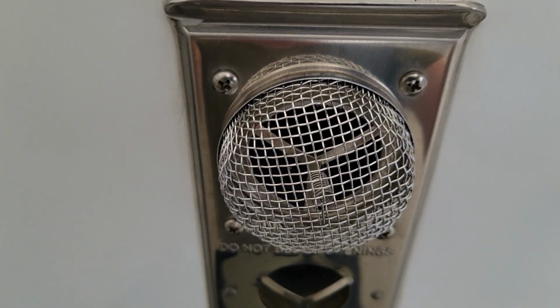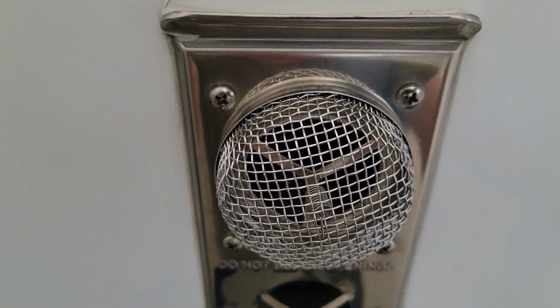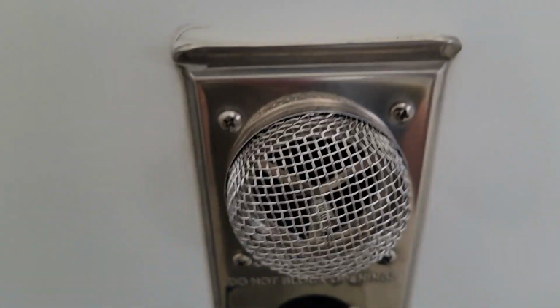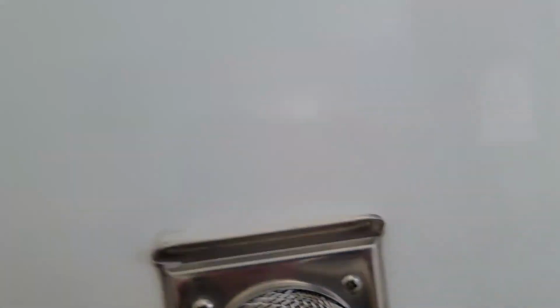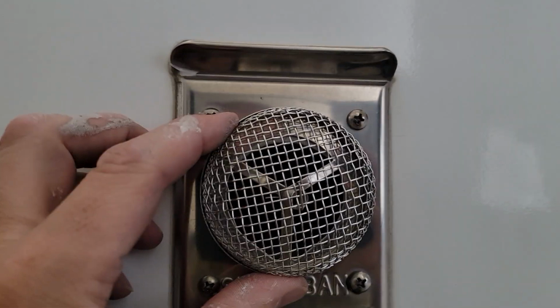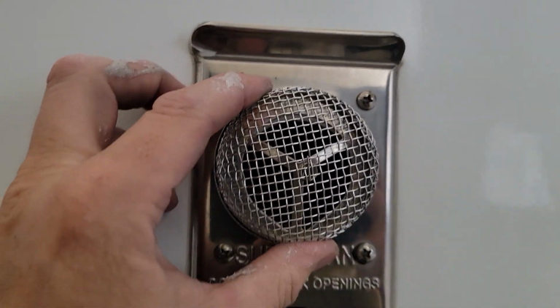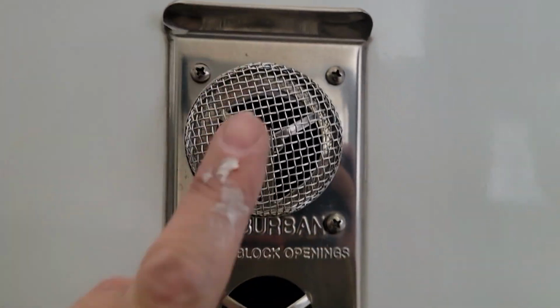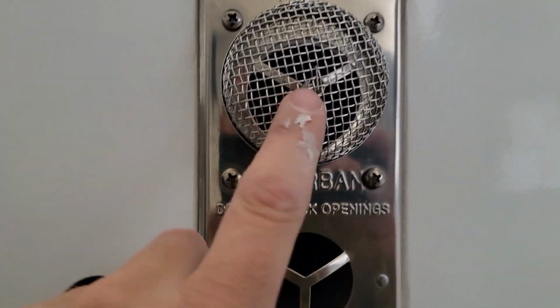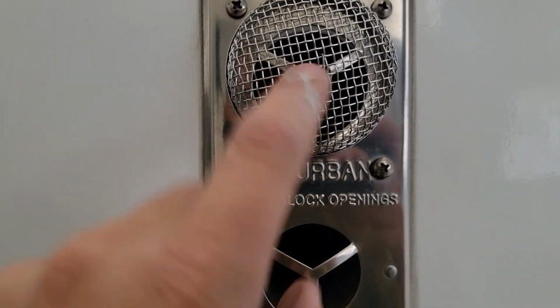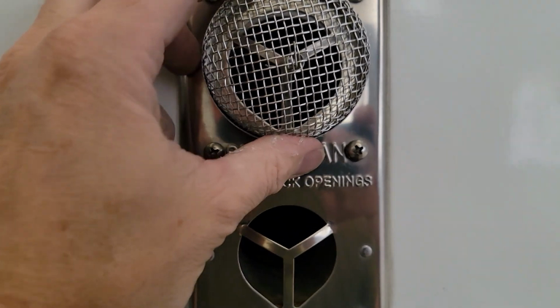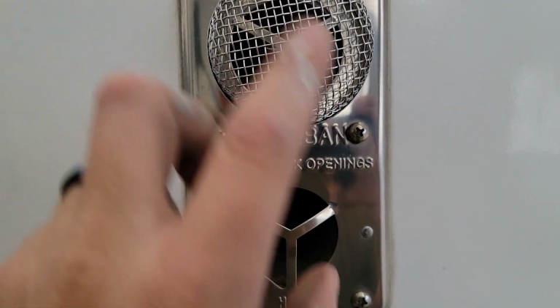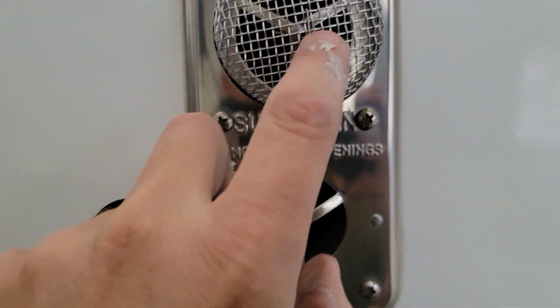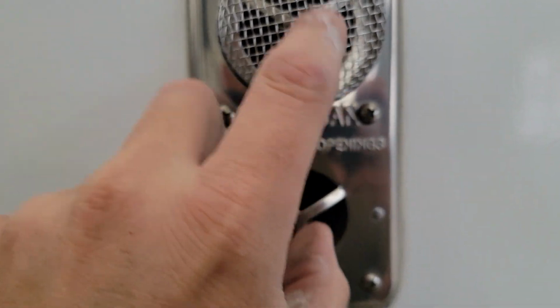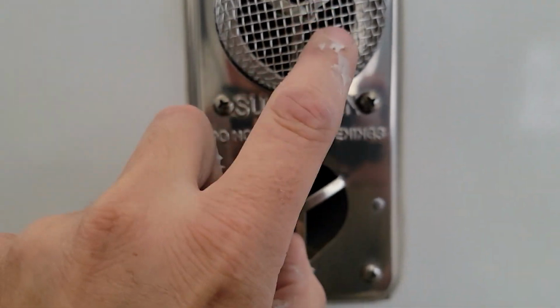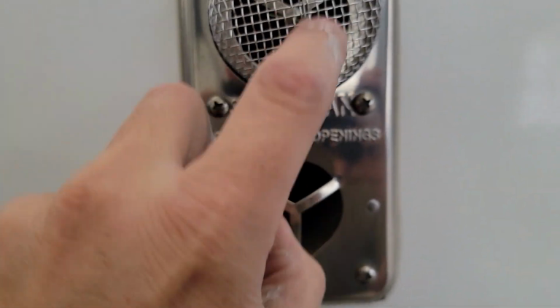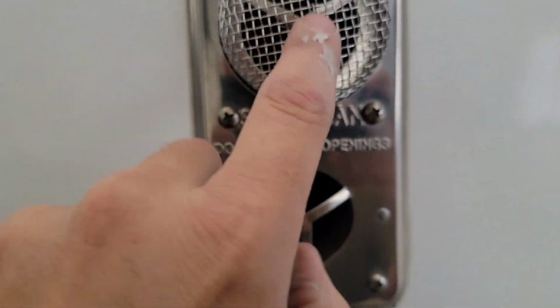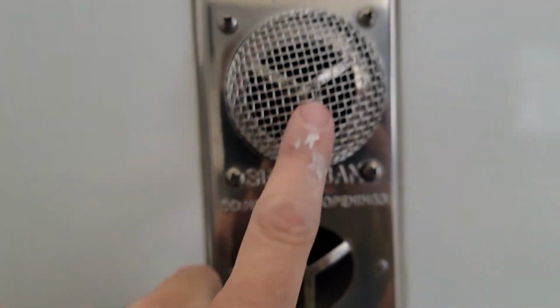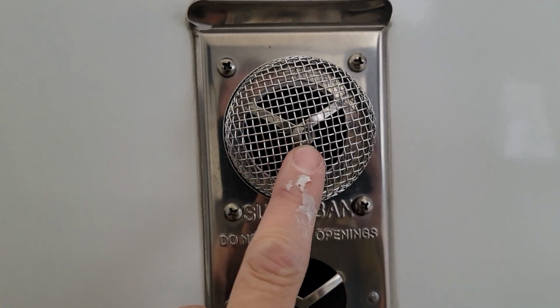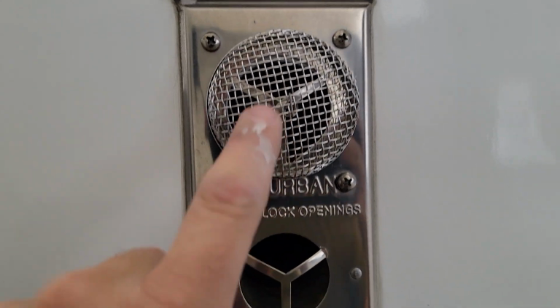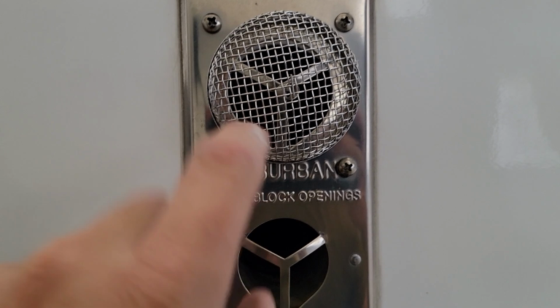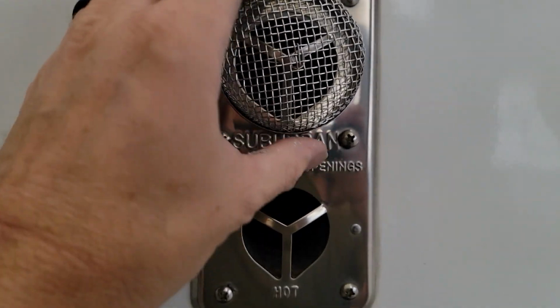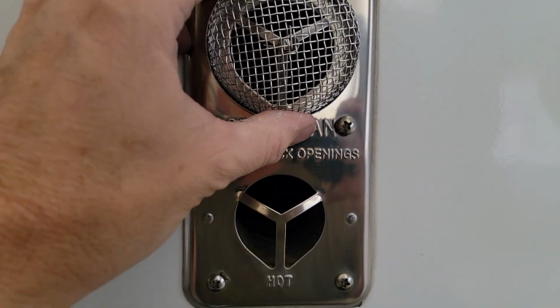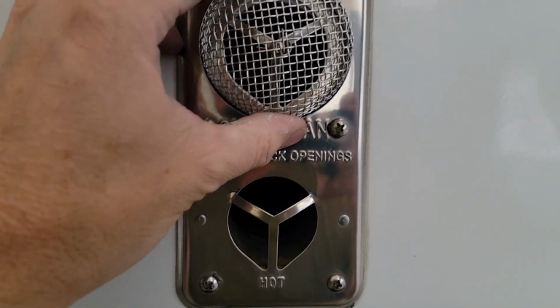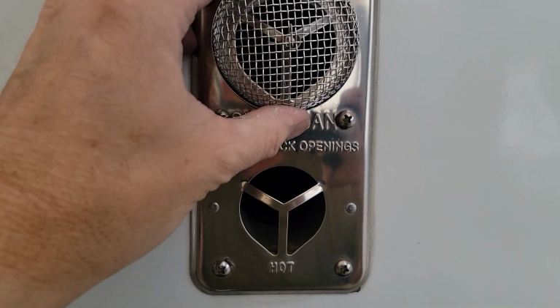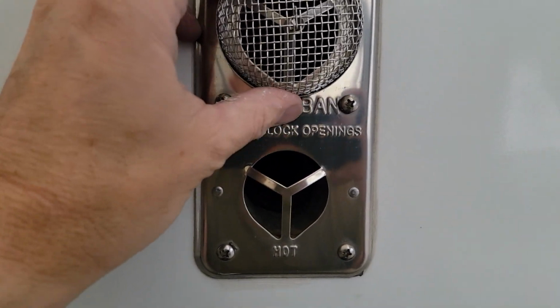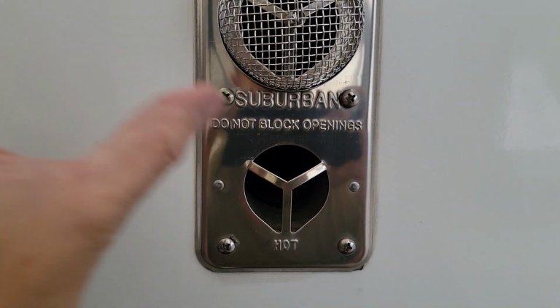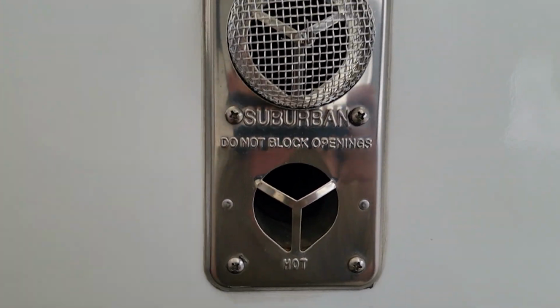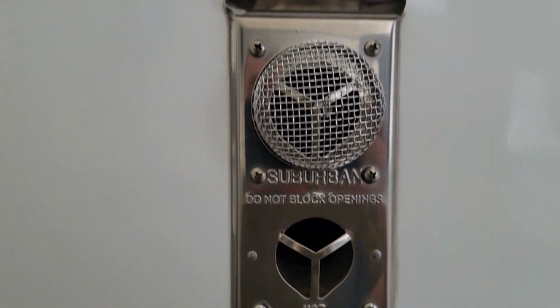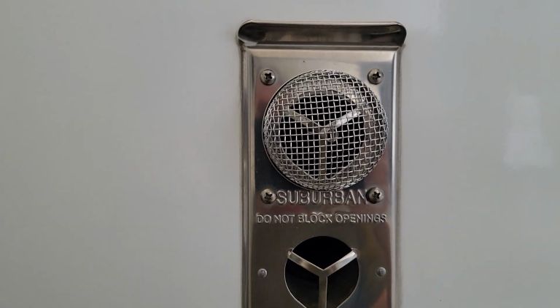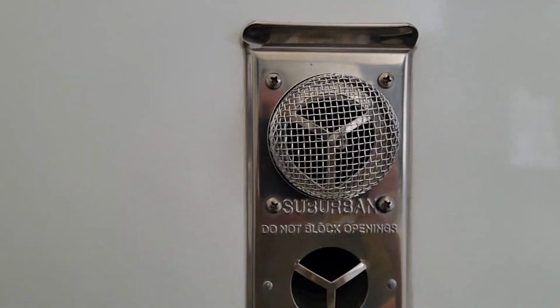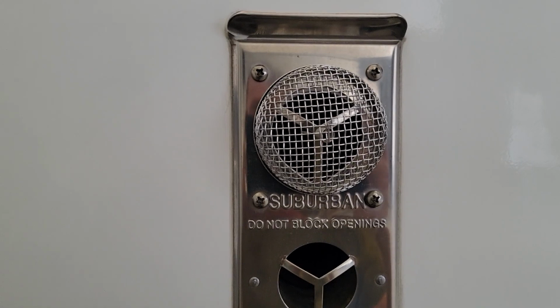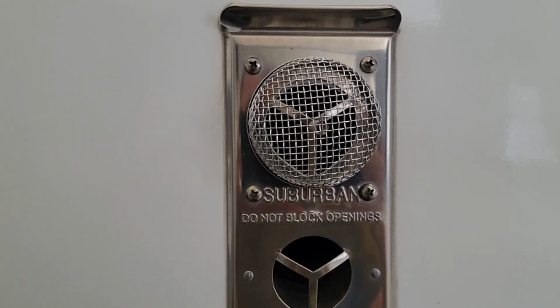And that, guys, is cheap insurance to keep crap out of your camper. This will also keep larger spiders out — not just wasps, but spiders too. There's zero maintenance to it, so let's get the other one on.